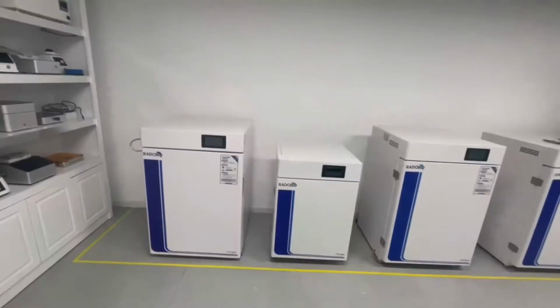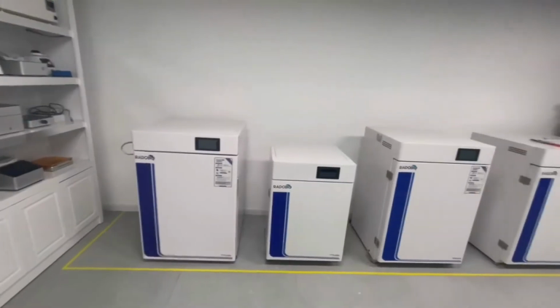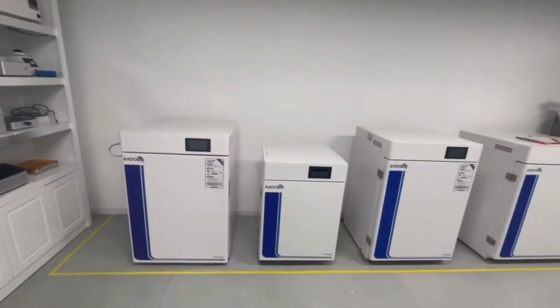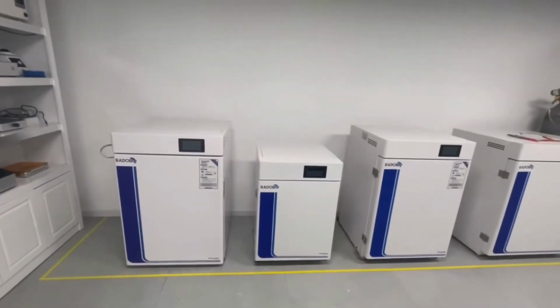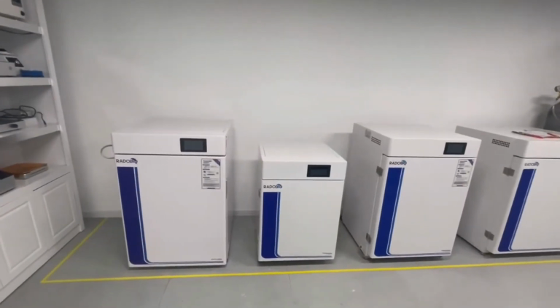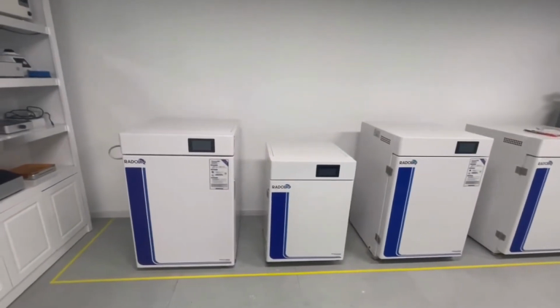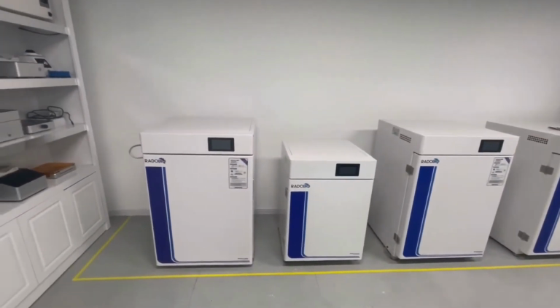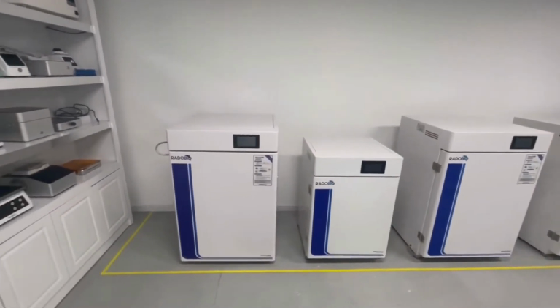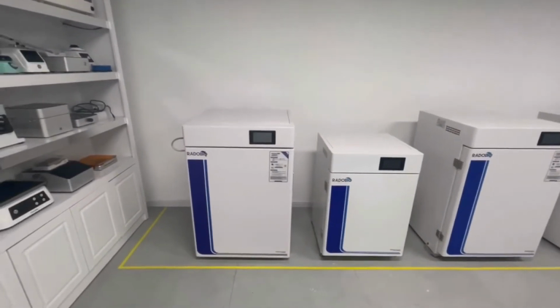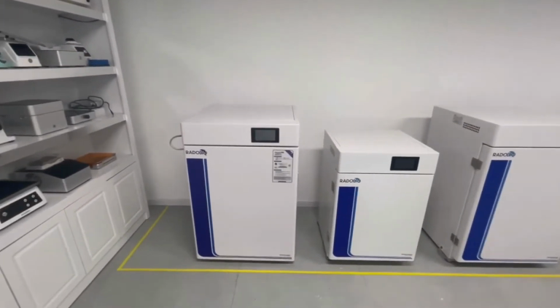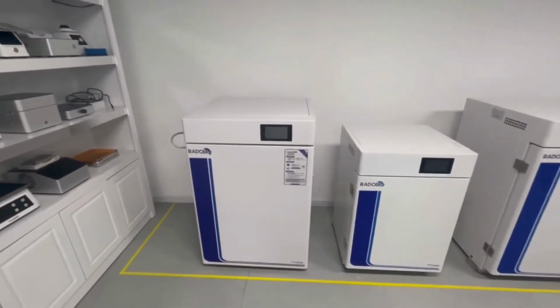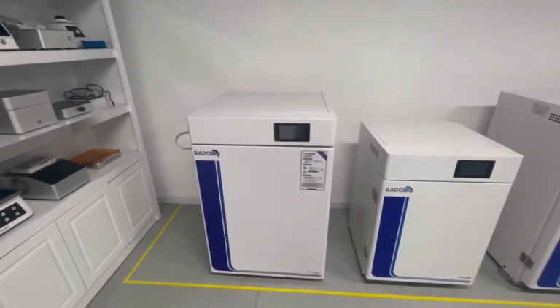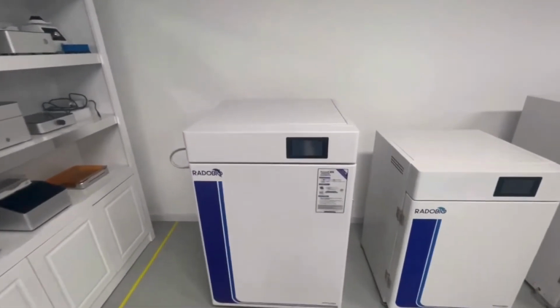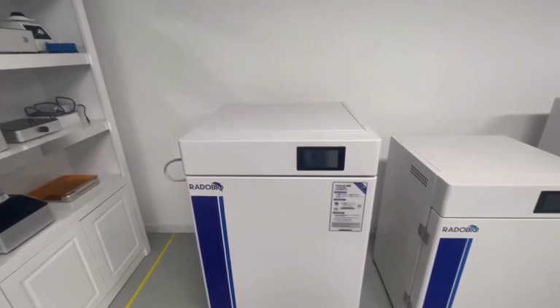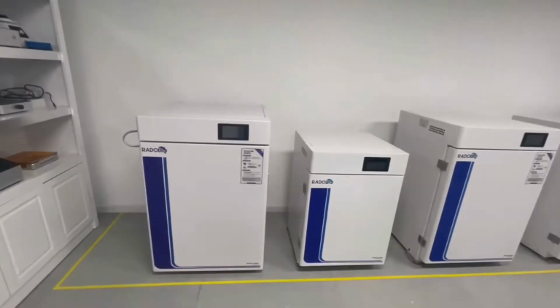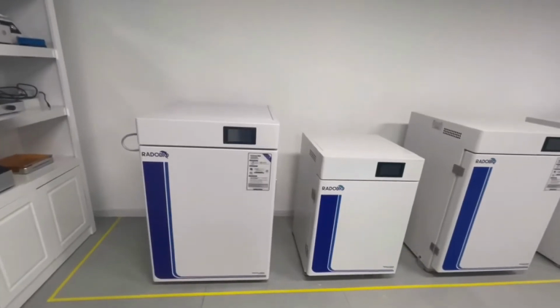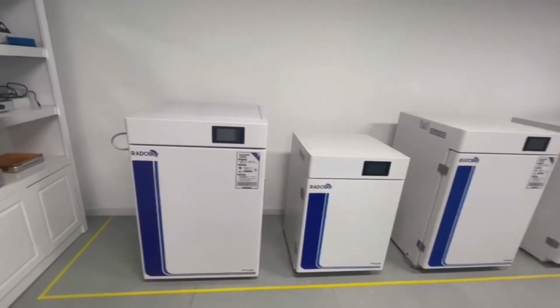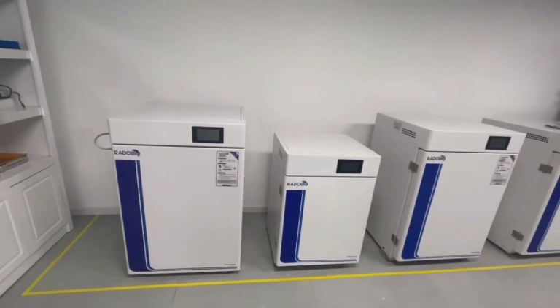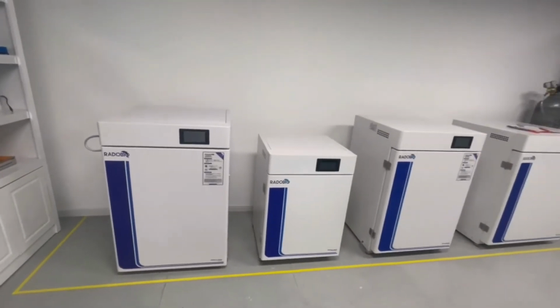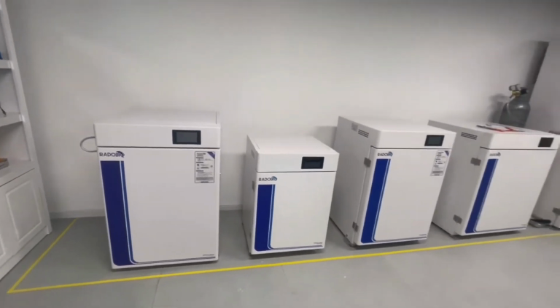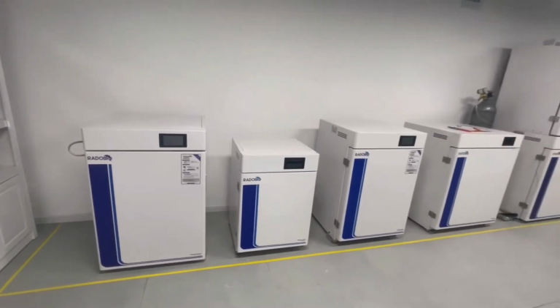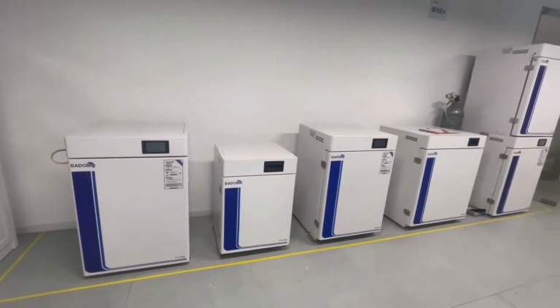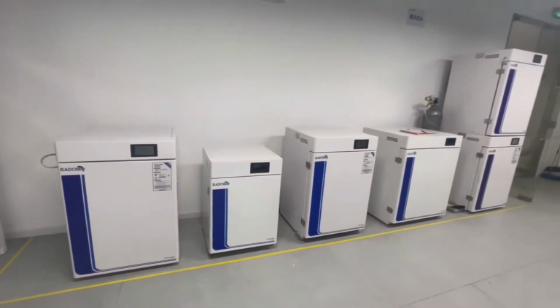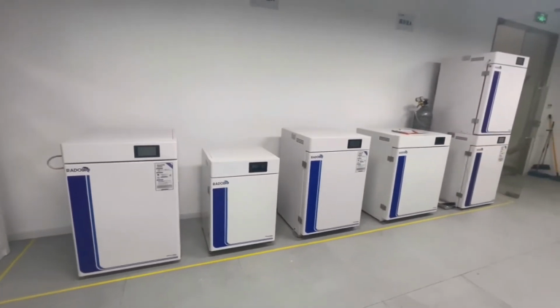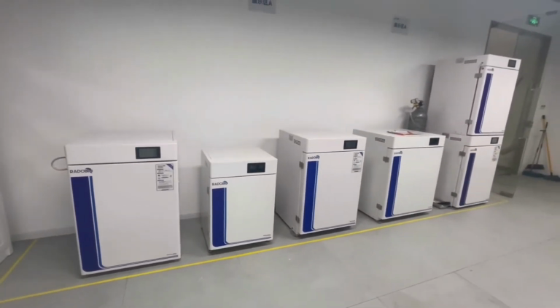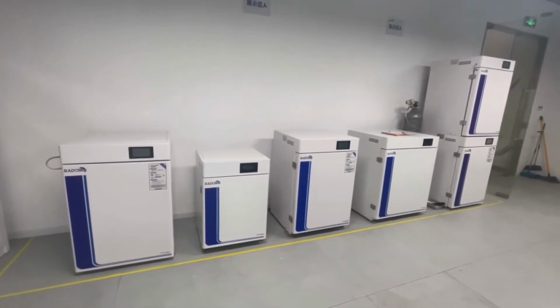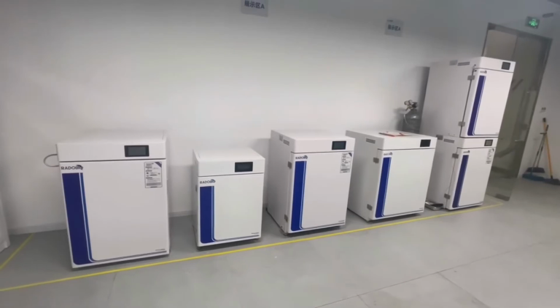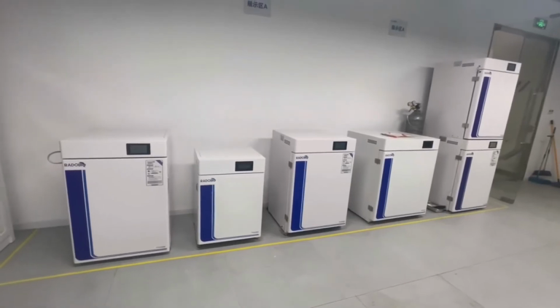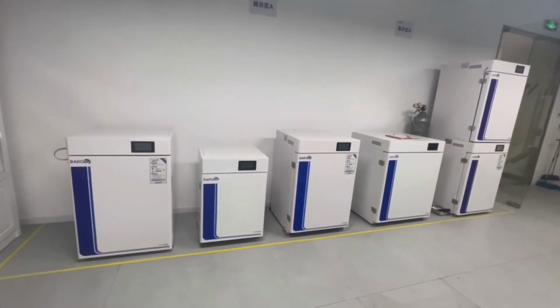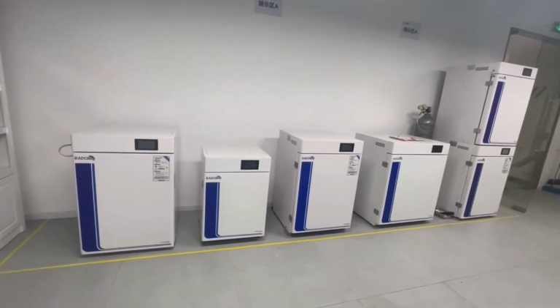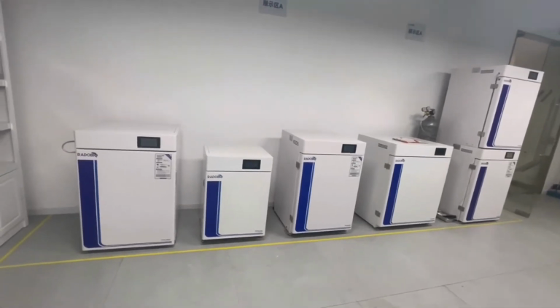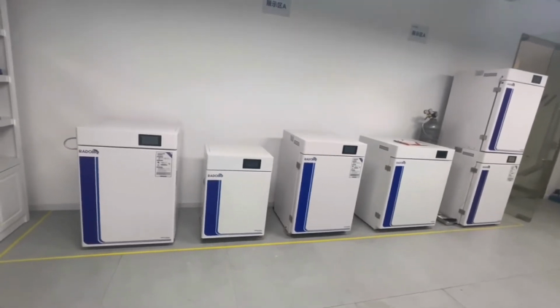Are you looking for a reliable and efficient CO2 incubator for your cell culture applications? Look no further than Radobeo's CO2 incubators, the ultimate choice for precision and reliability.